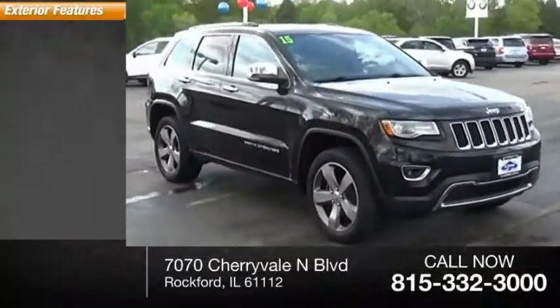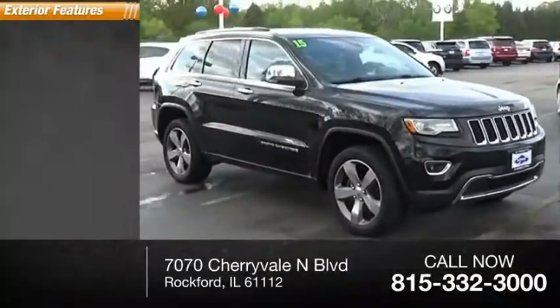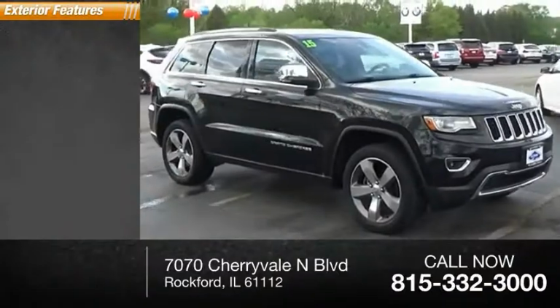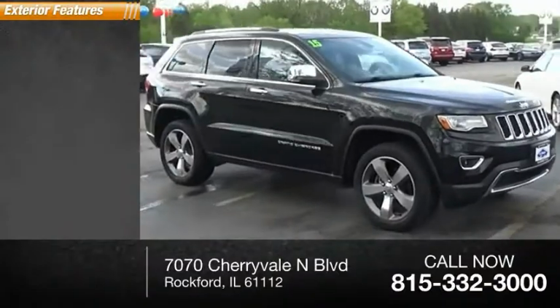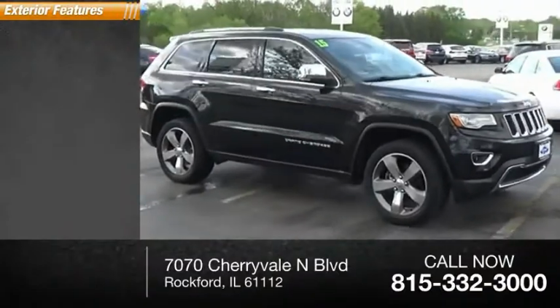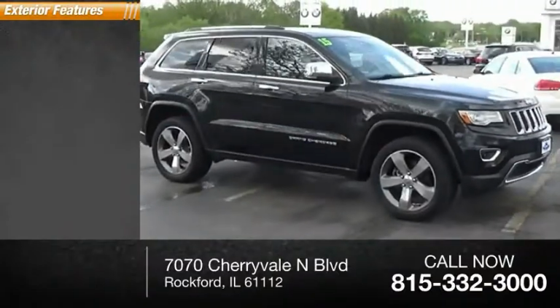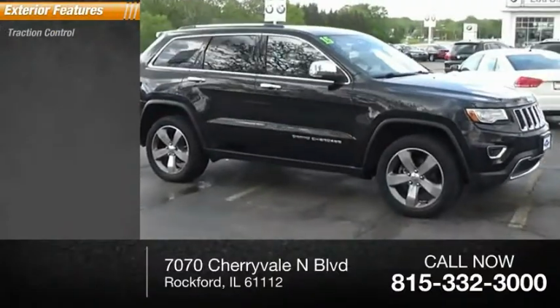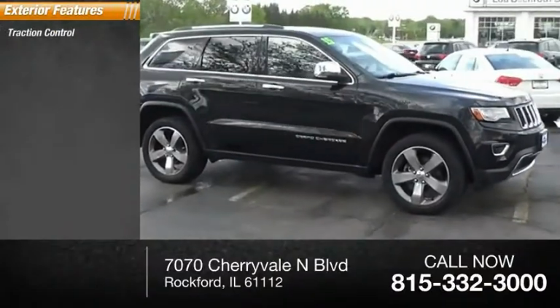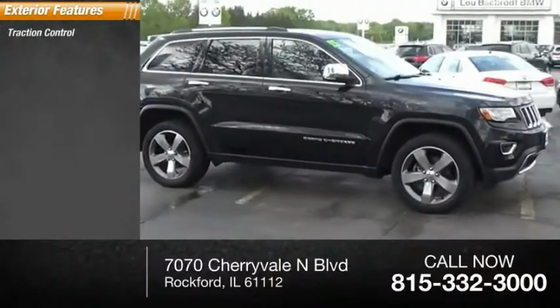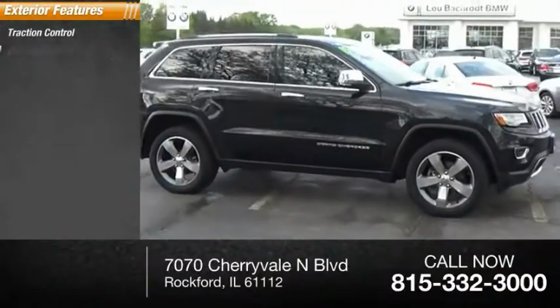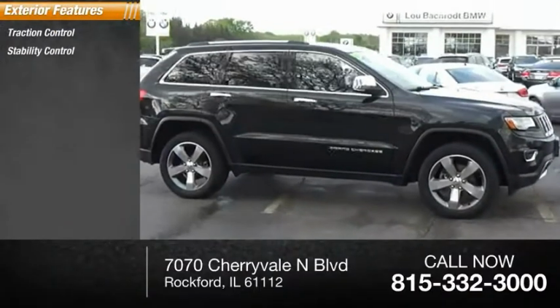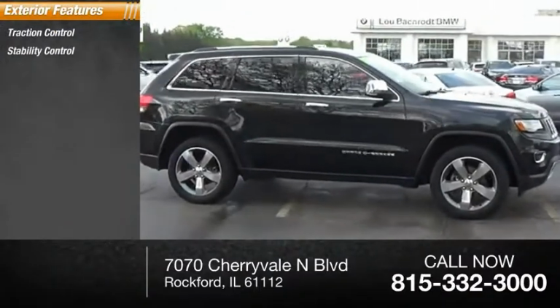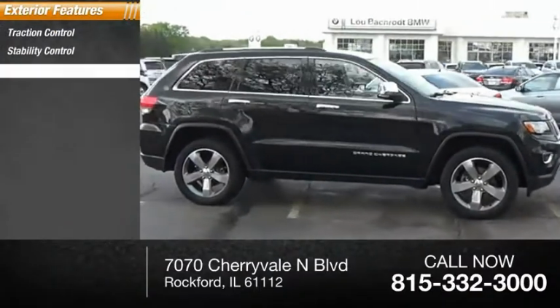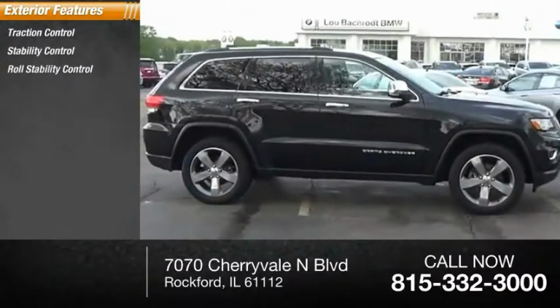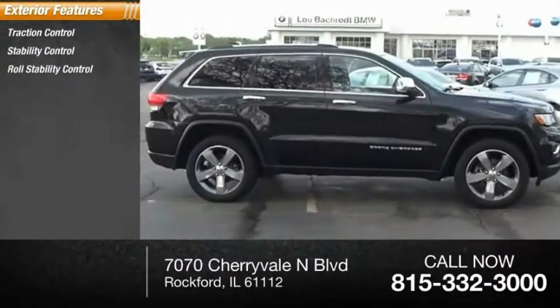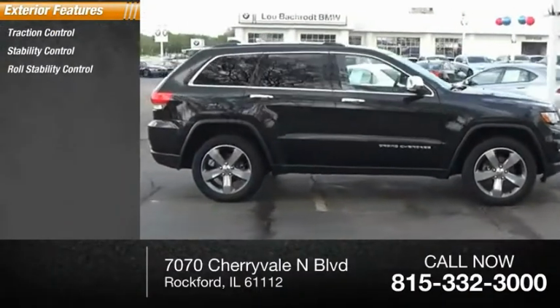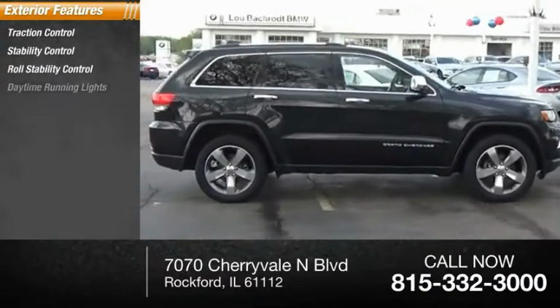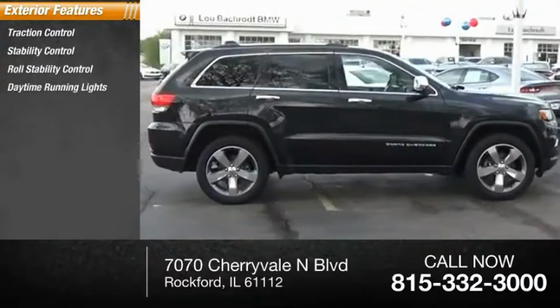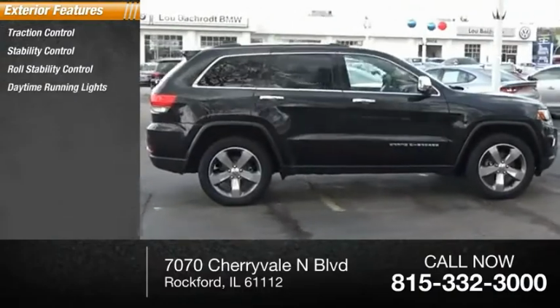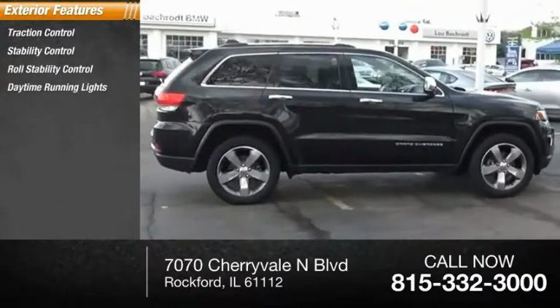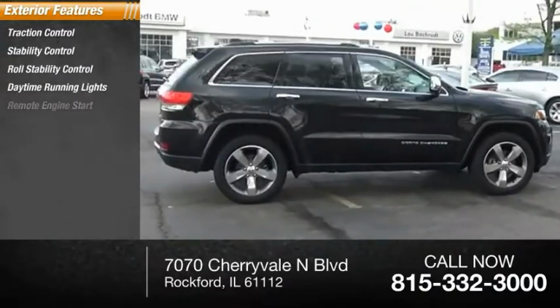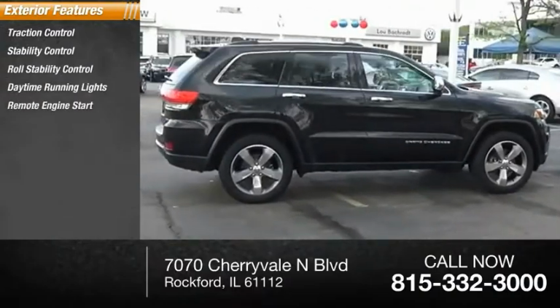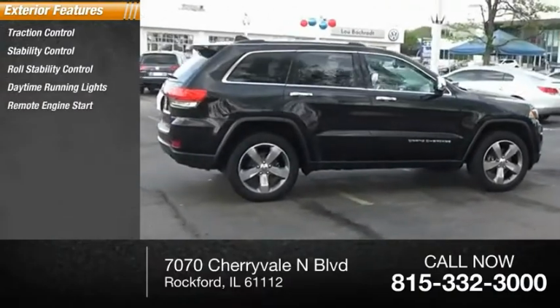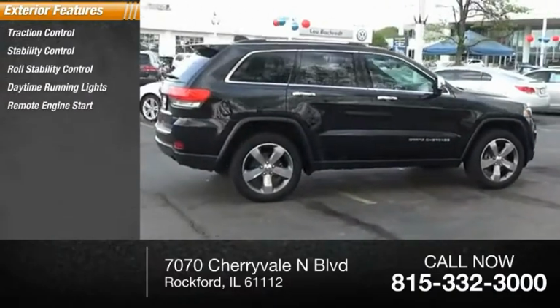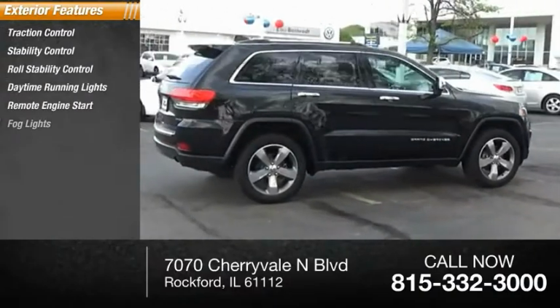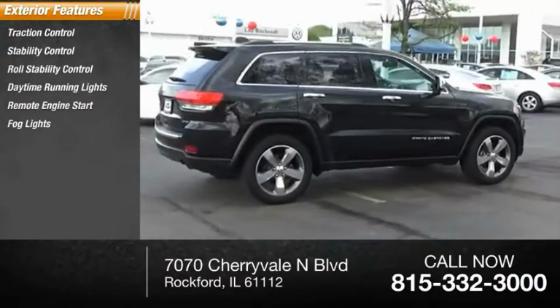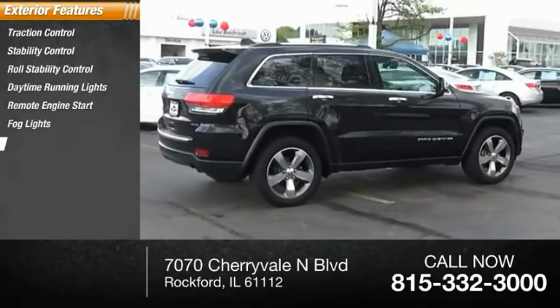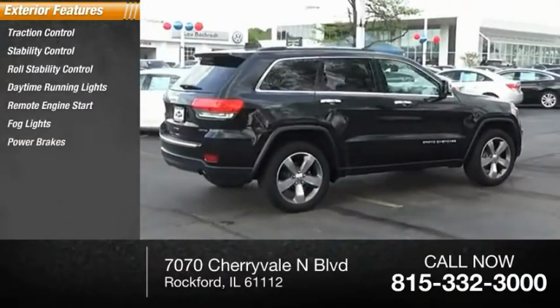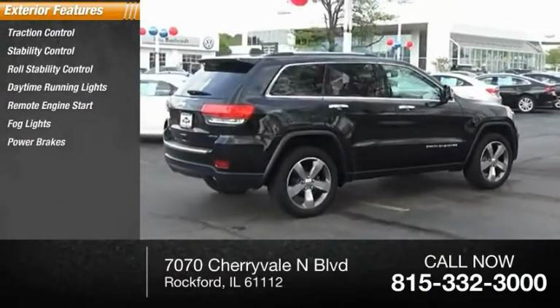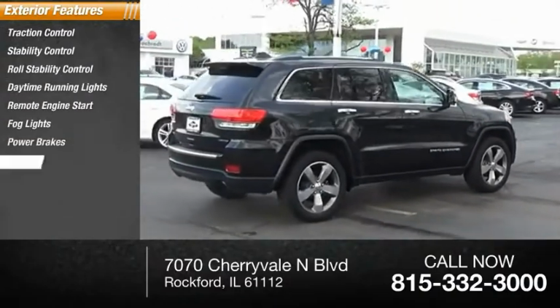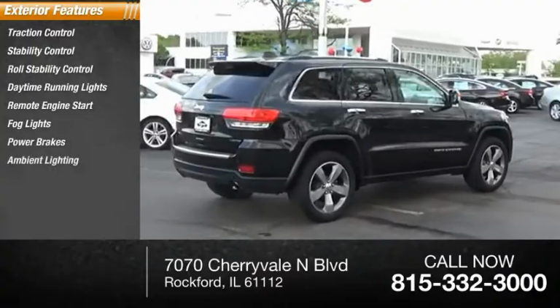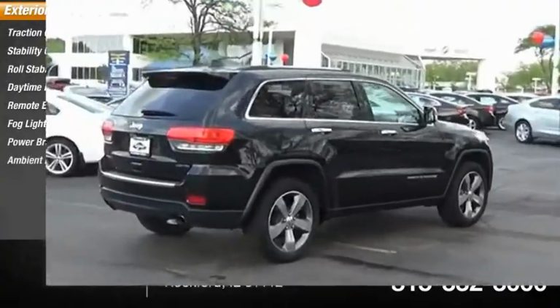Here are some of this vehicle's great options: traction control, stability control, roll stability control, daytime running lights, remote engine start, fog lights, power brakes, ambient lighting.